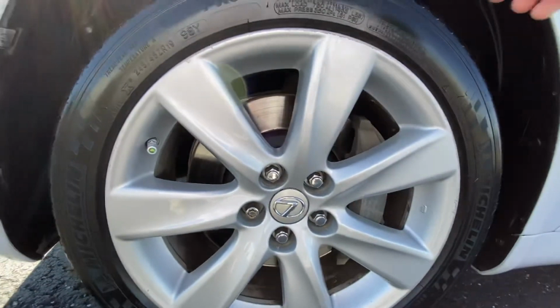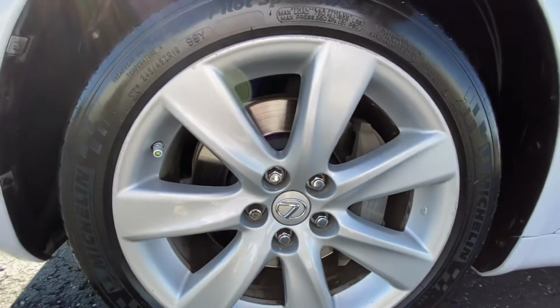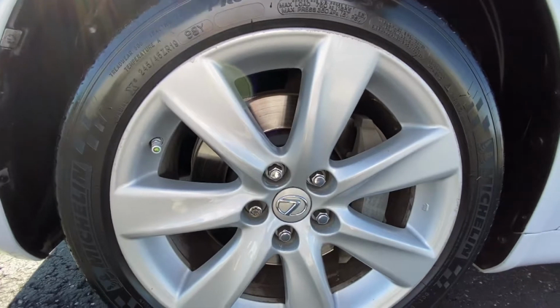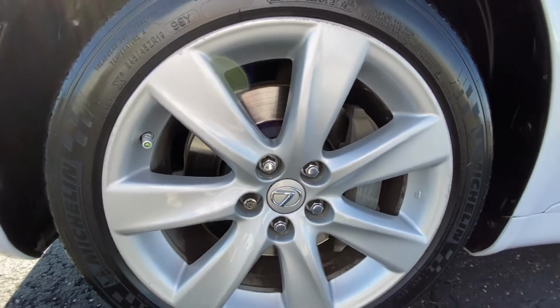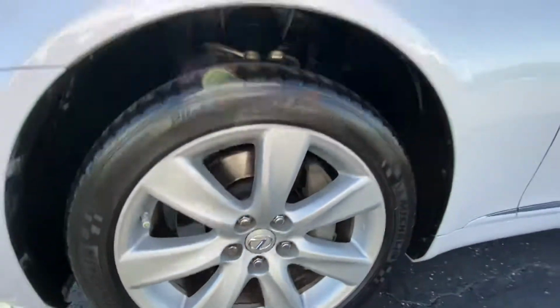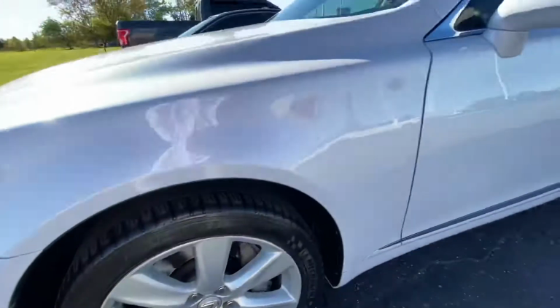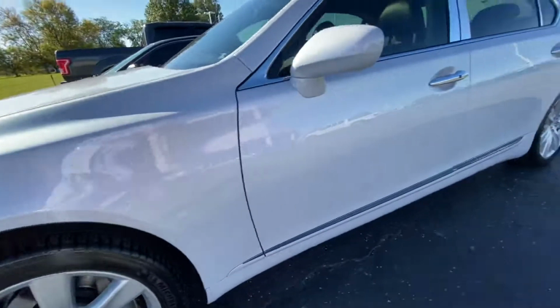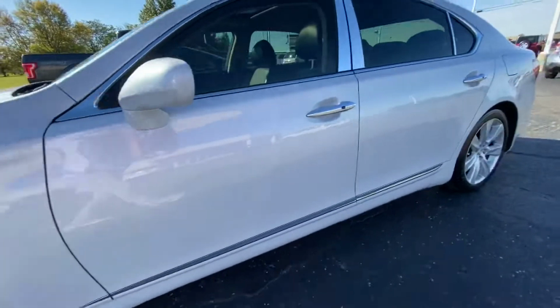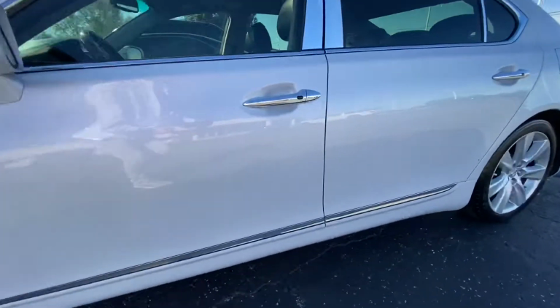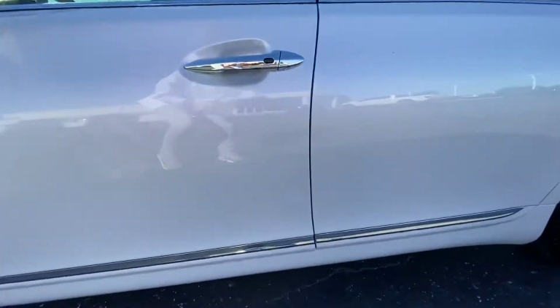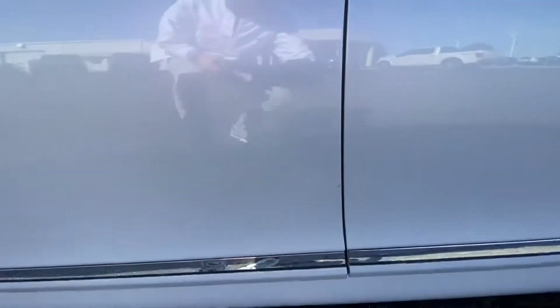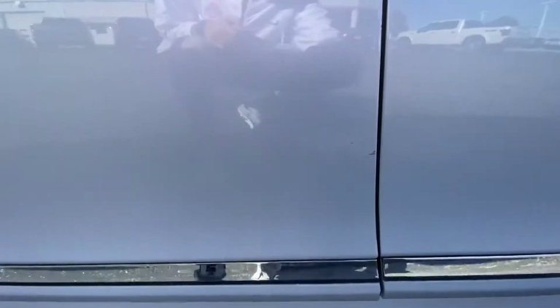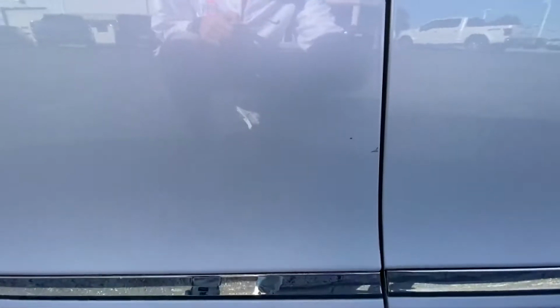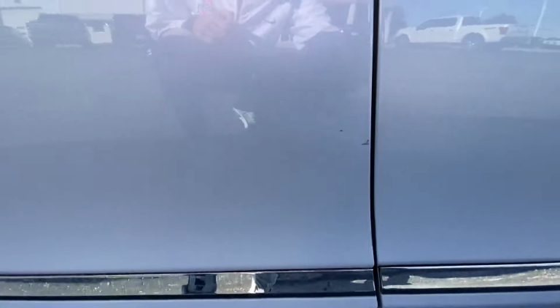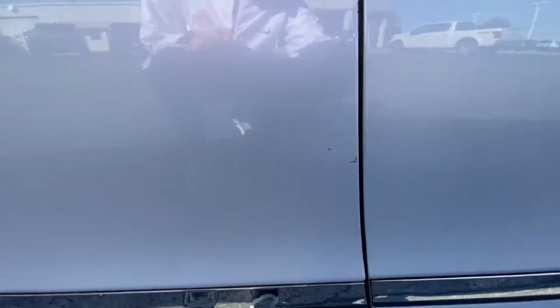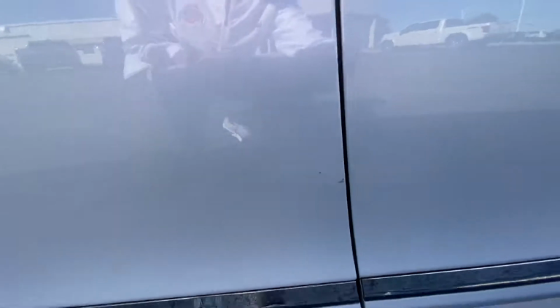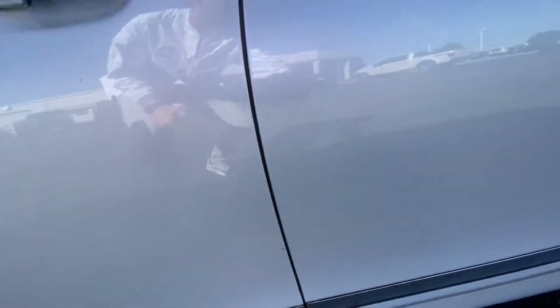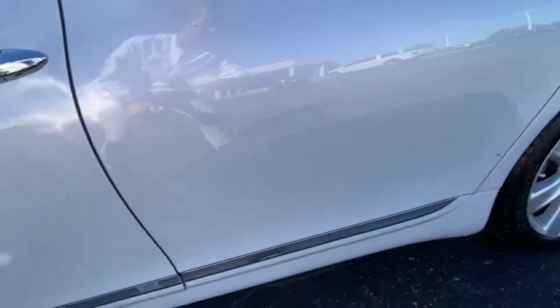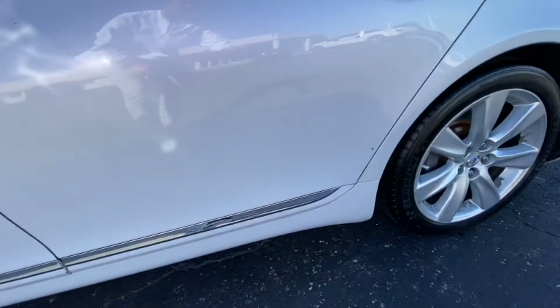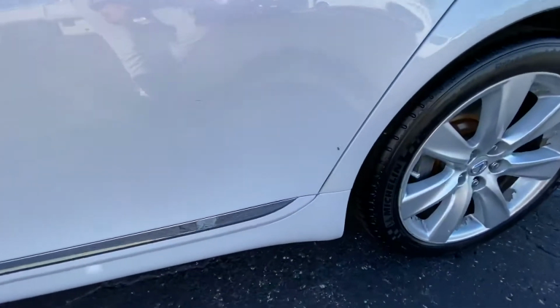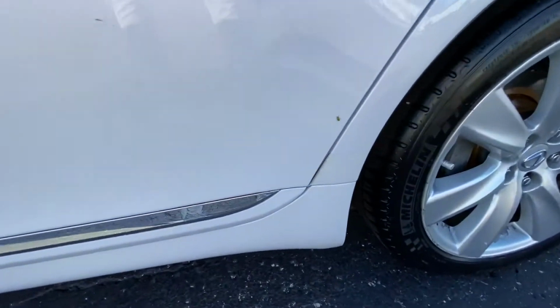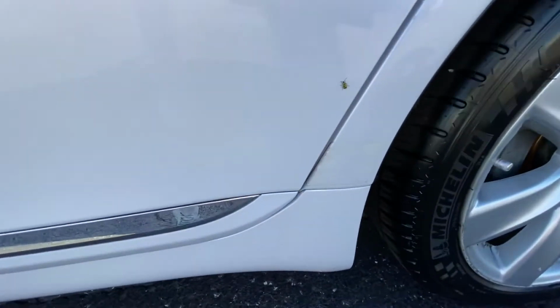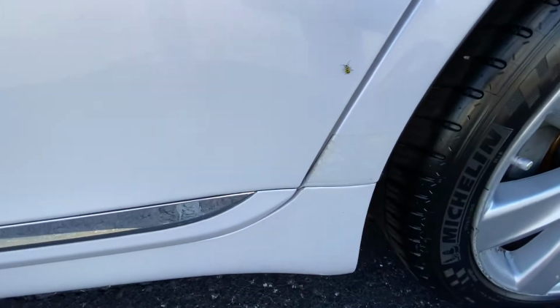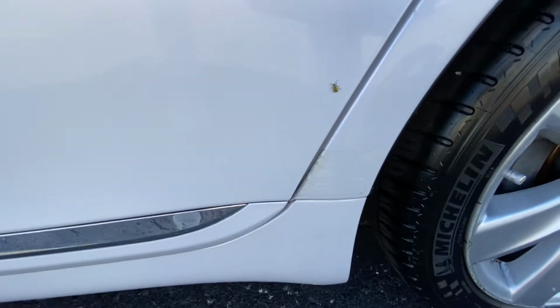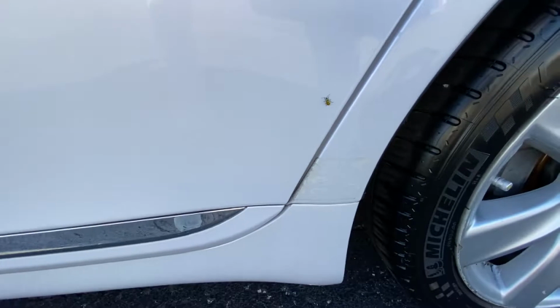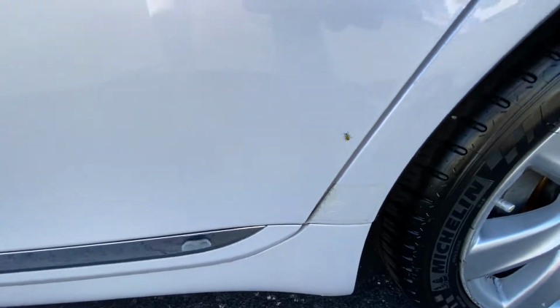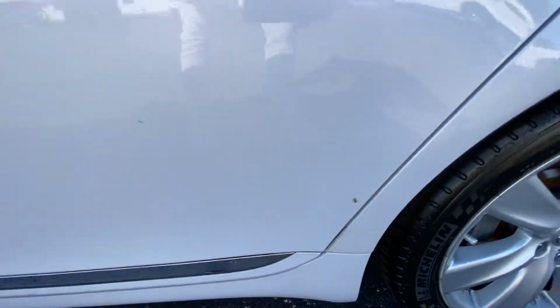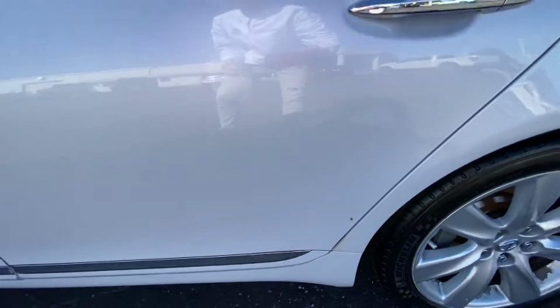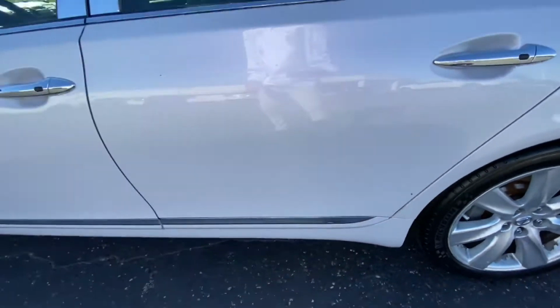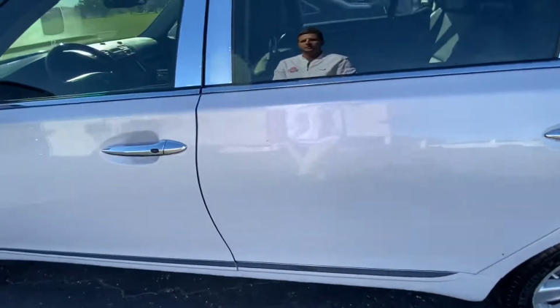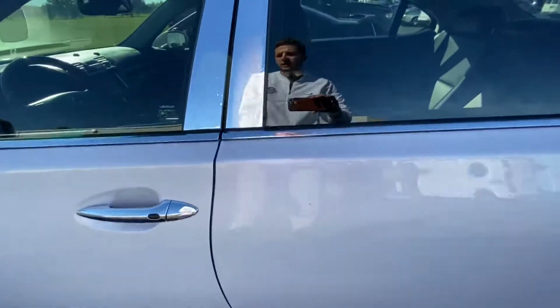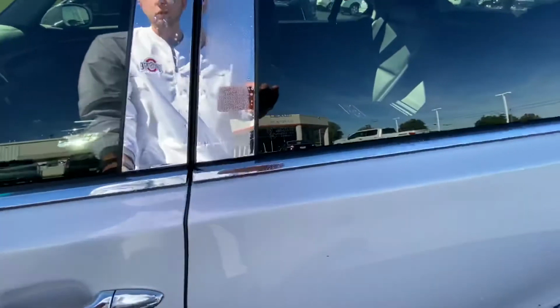Pretty clean. Good tread on the tires. I'll show you where I see a little ding — it is right there. And a little spot back here that is a little scraped up. Nonetheless, it's nice overall.